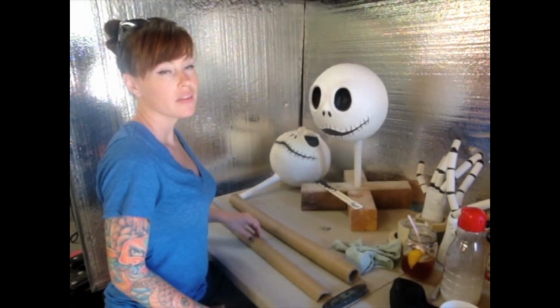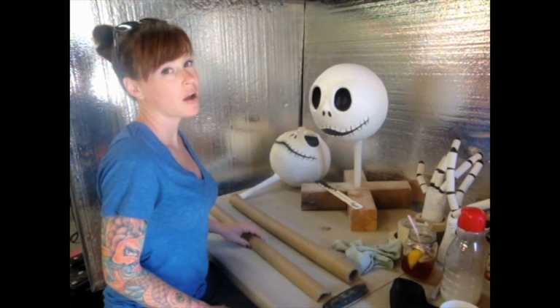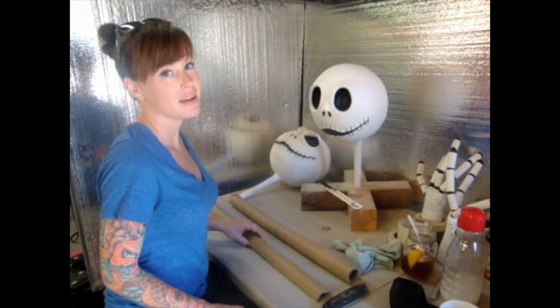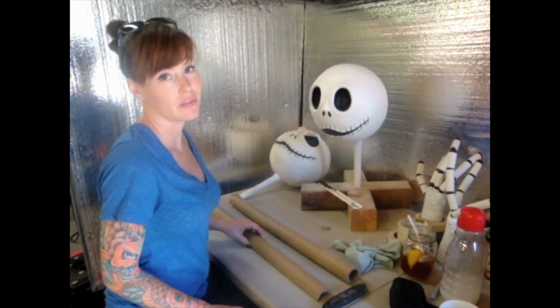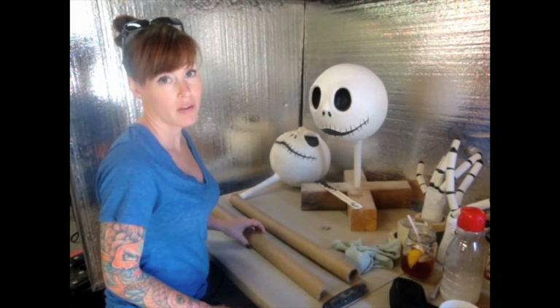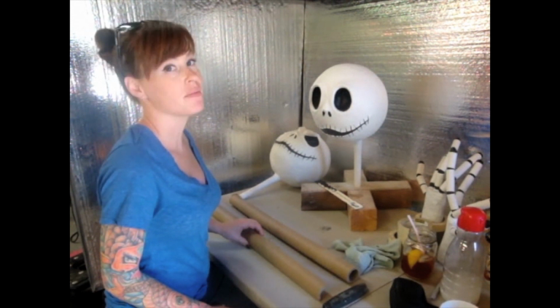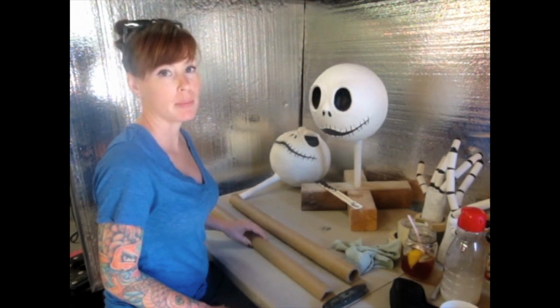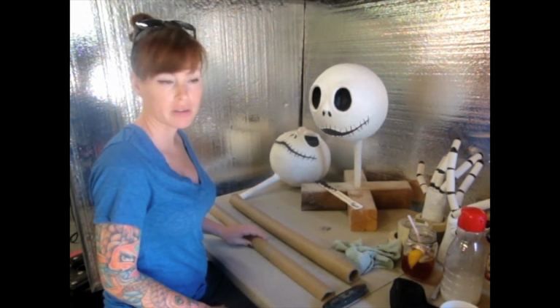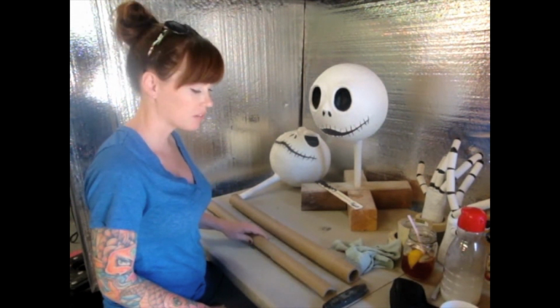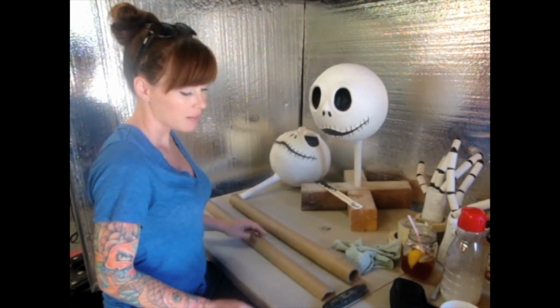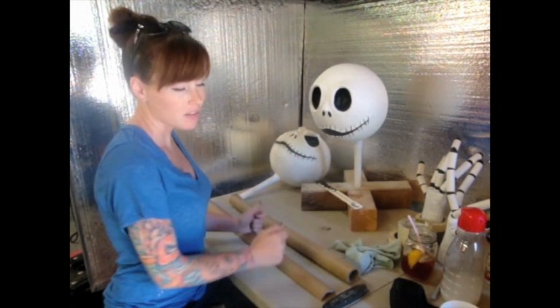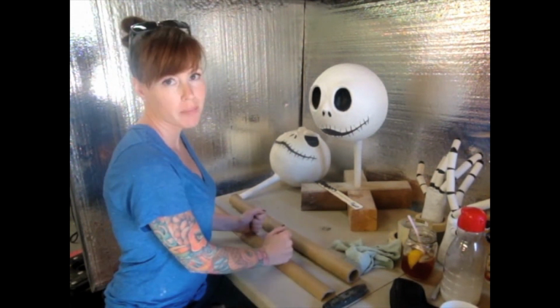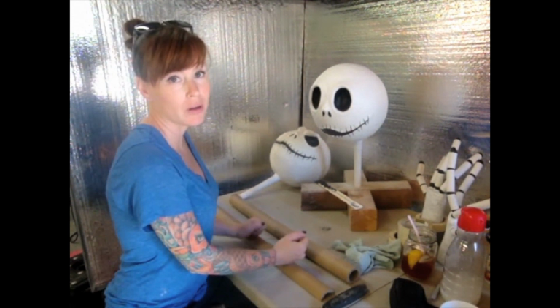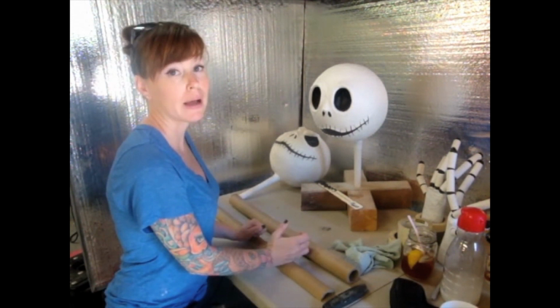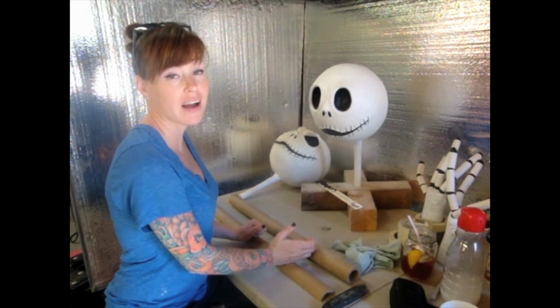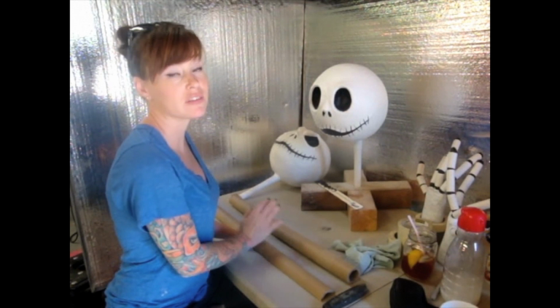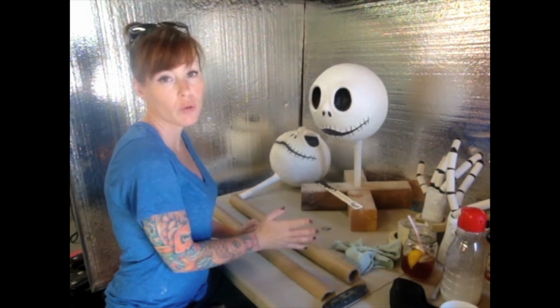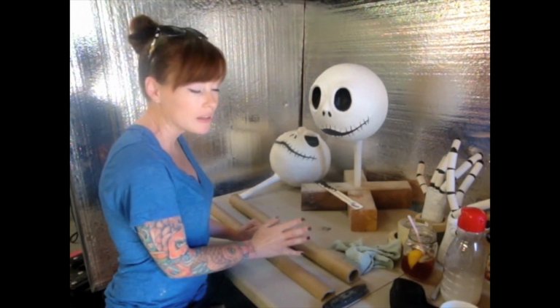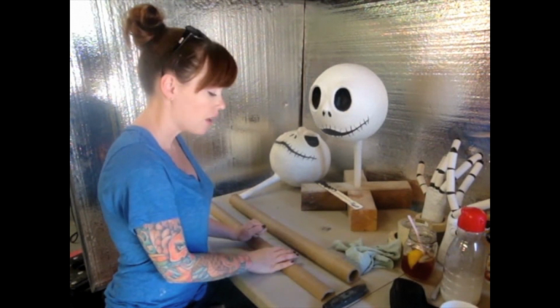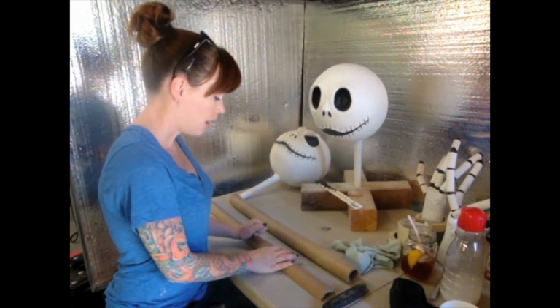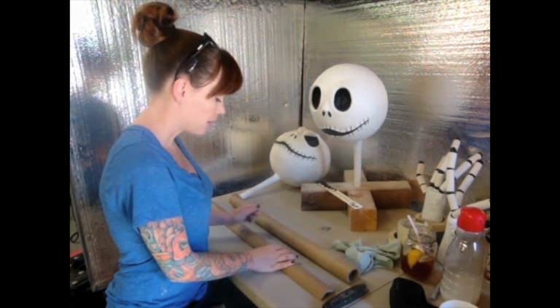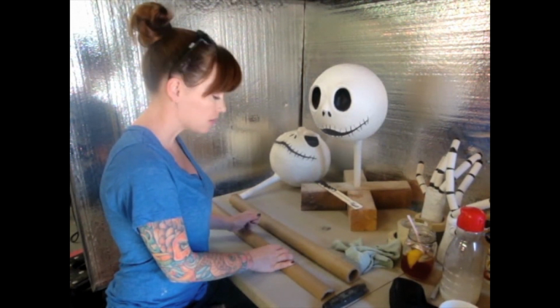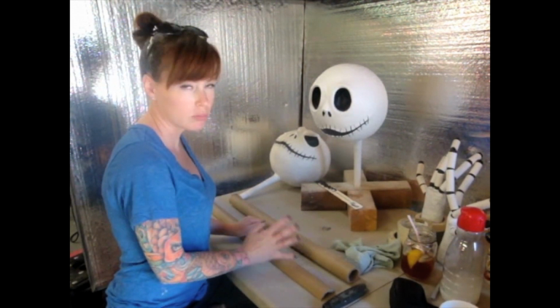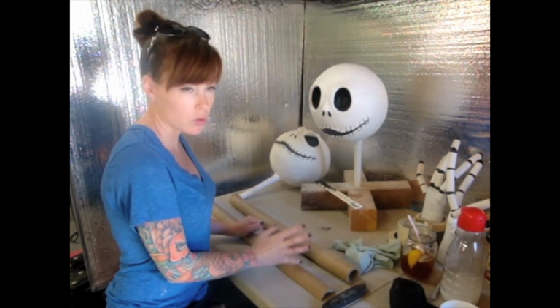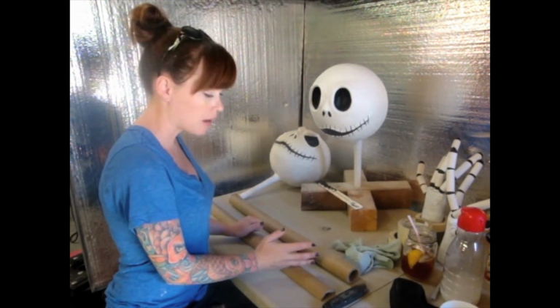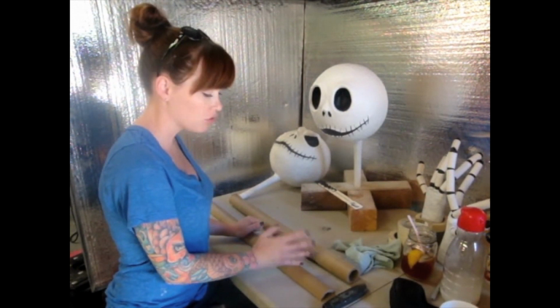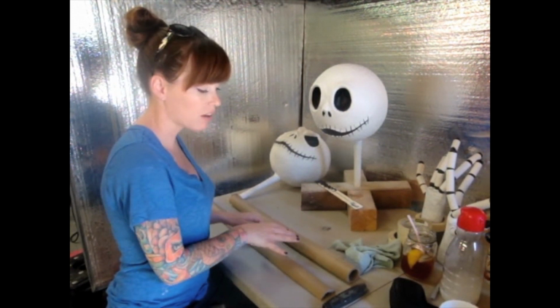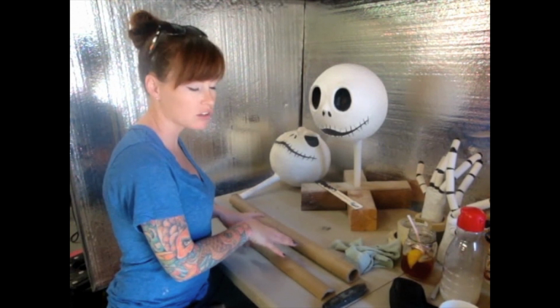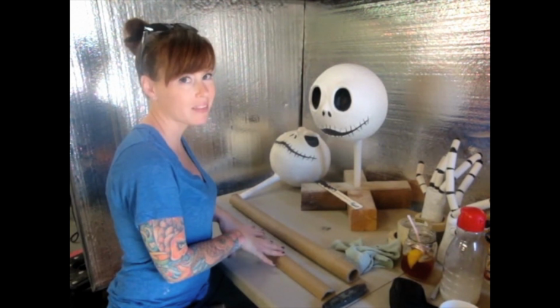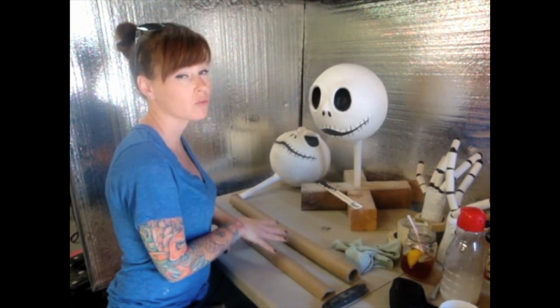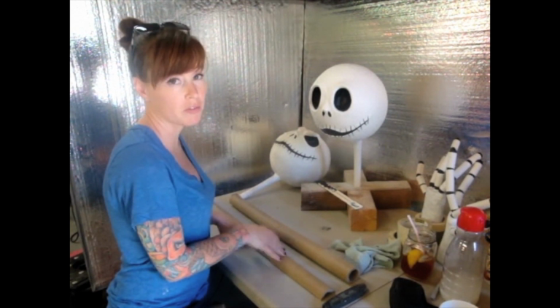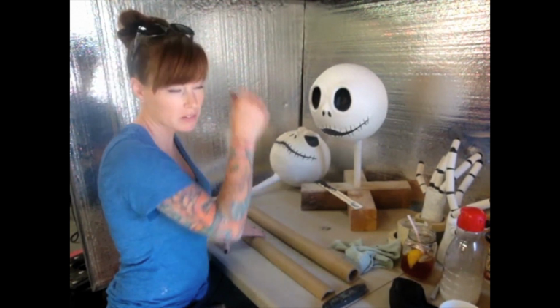This is how I made Xero from Nightmare Before Christmas. This is a prop that I'm going to keep outside for several weeks, at least enough to annoy the neighbors, so I'm definitely going to try to make this as waterproof as possible.